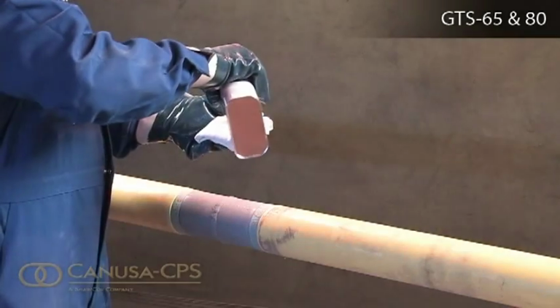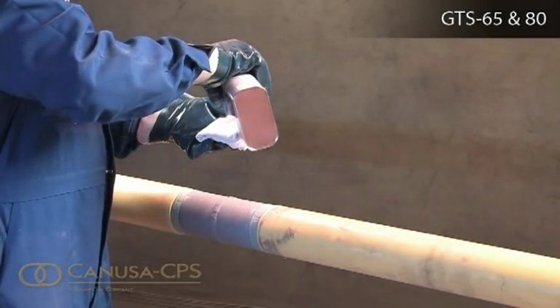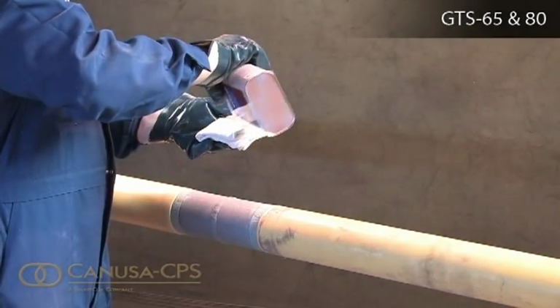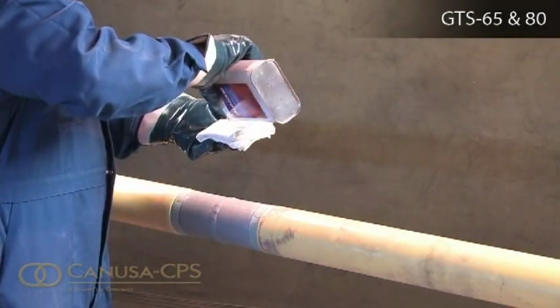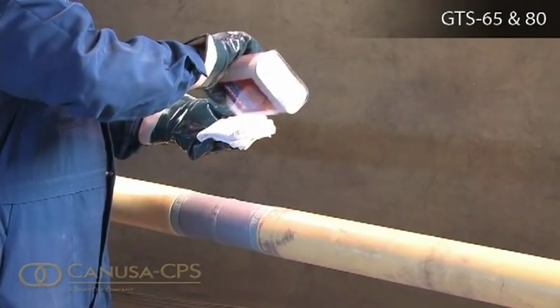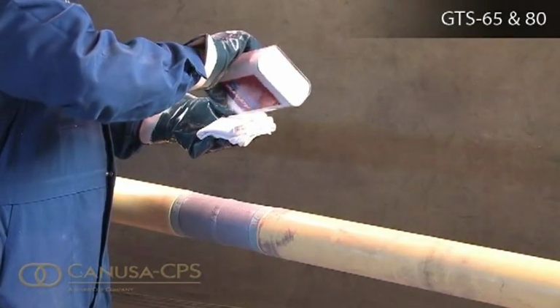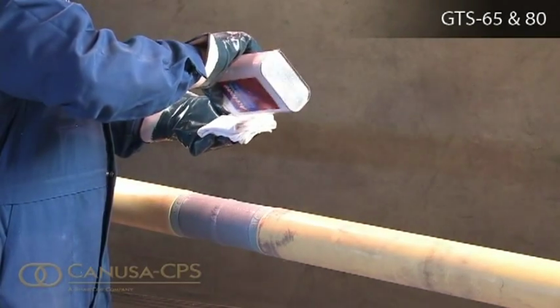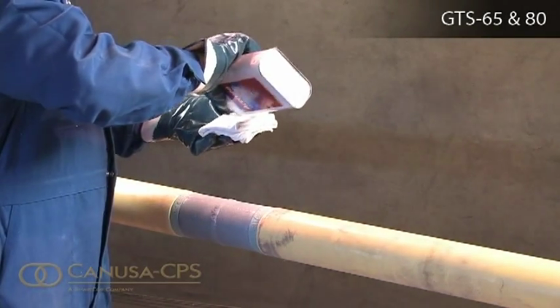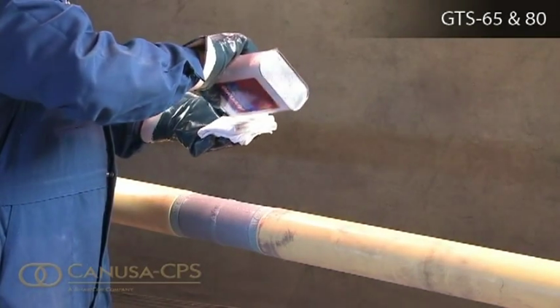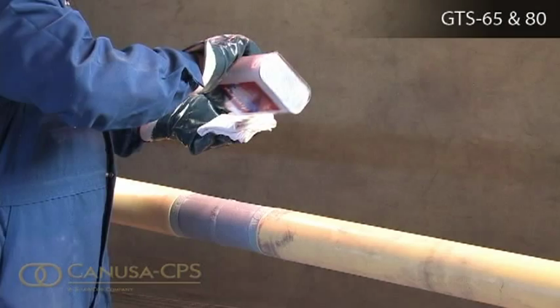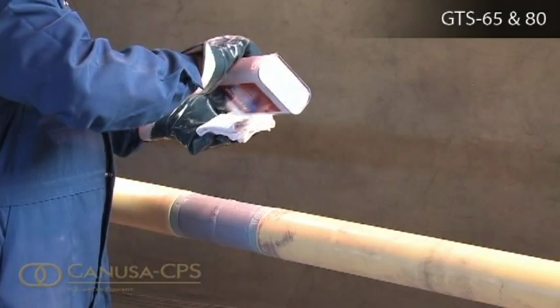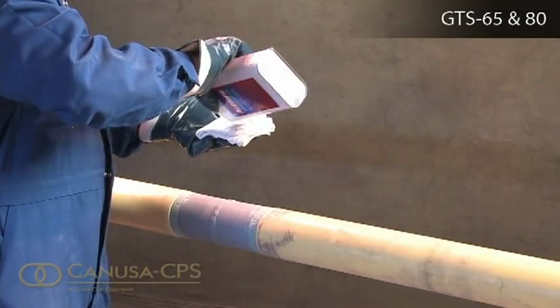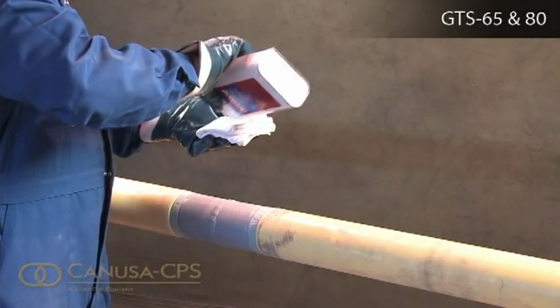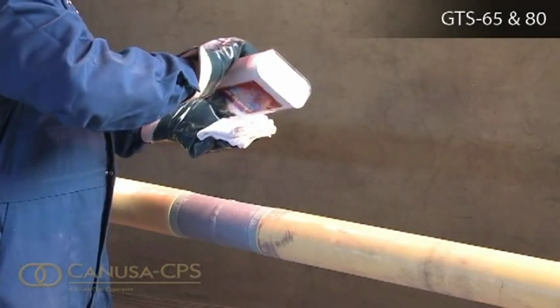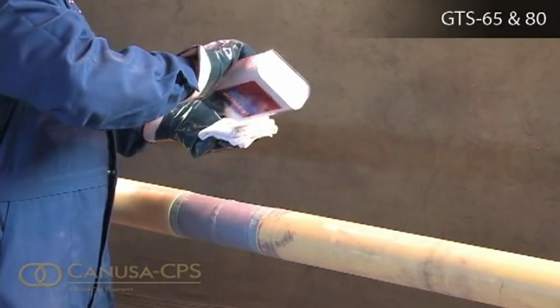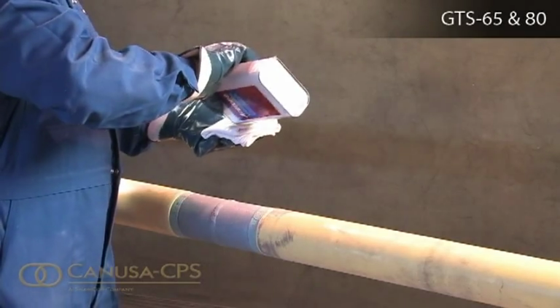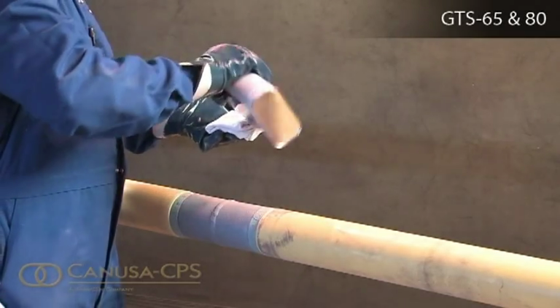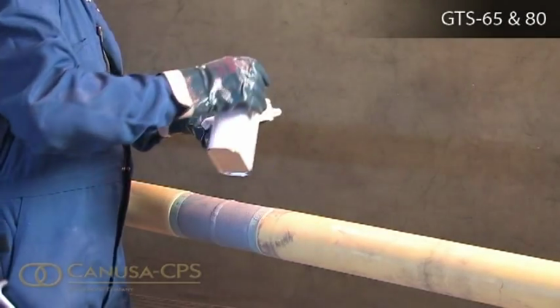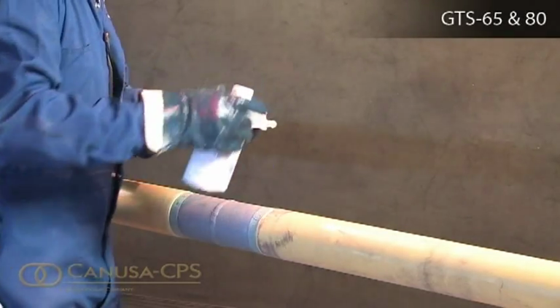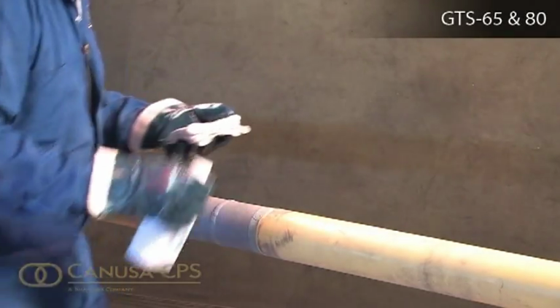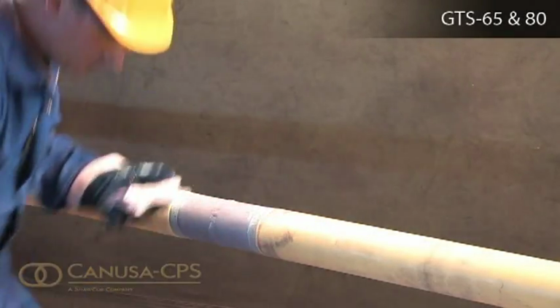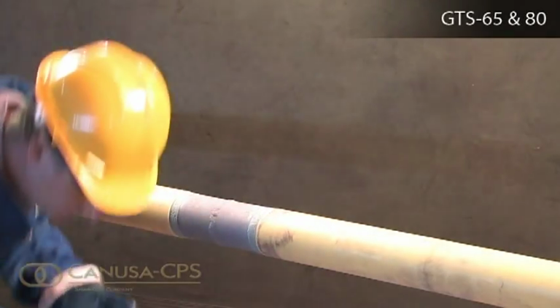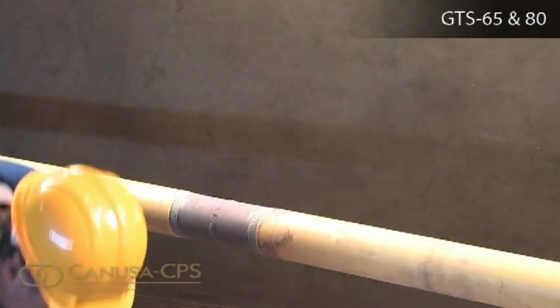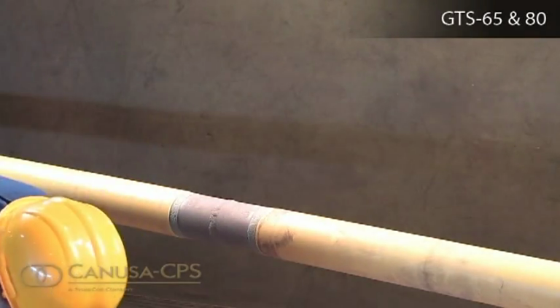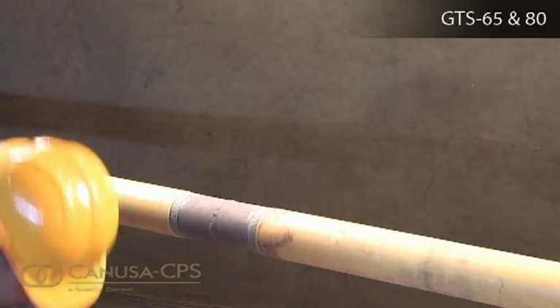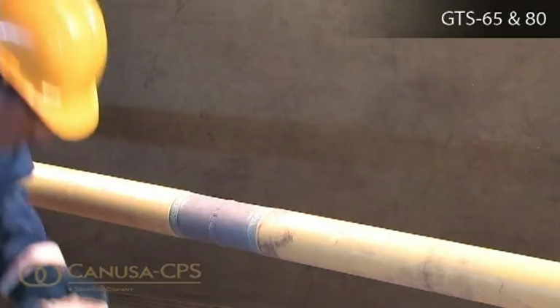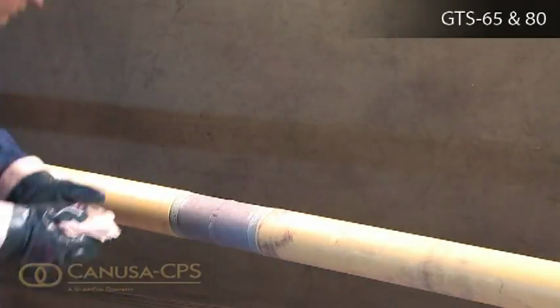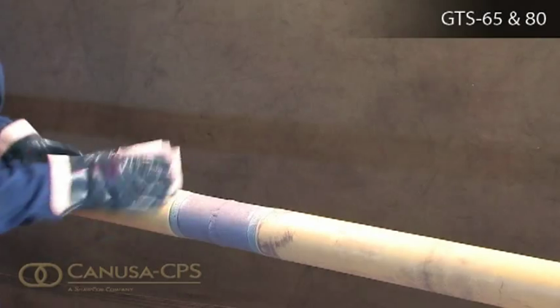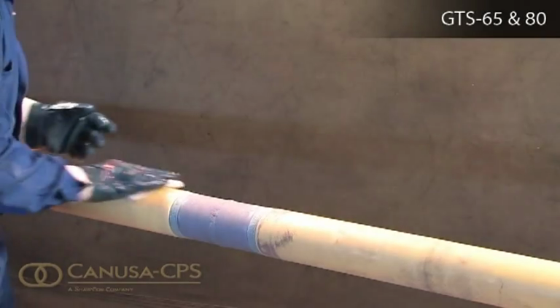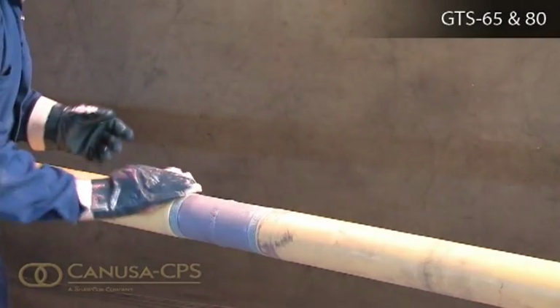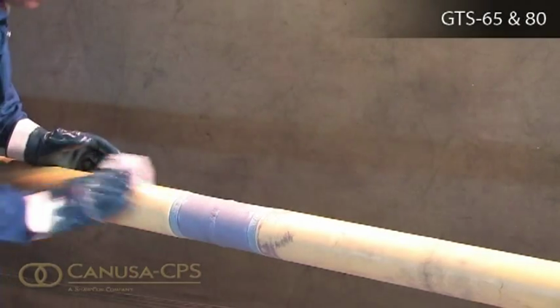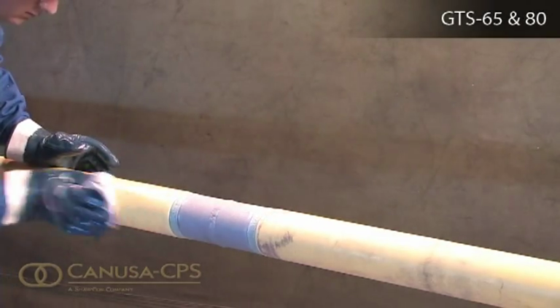Ensure that the mainline coating edges are beveled to at least 30 degrees to create a smooth transition from the cutback to the coating.